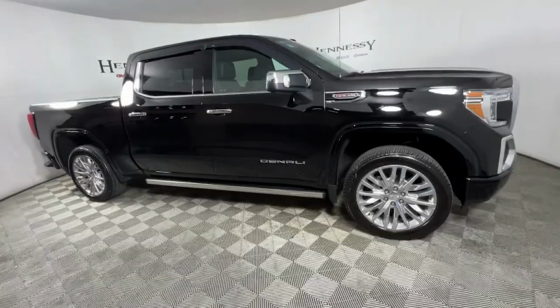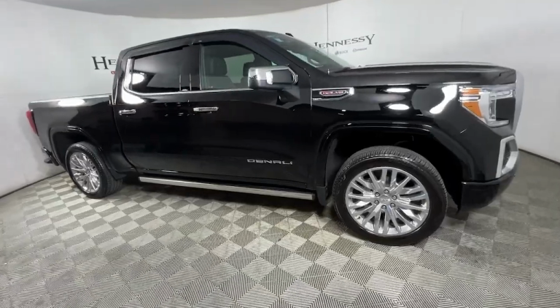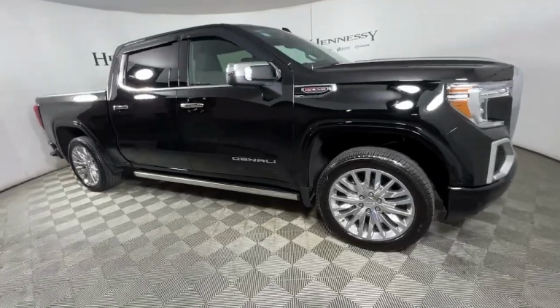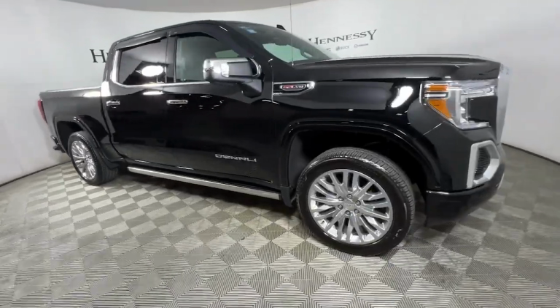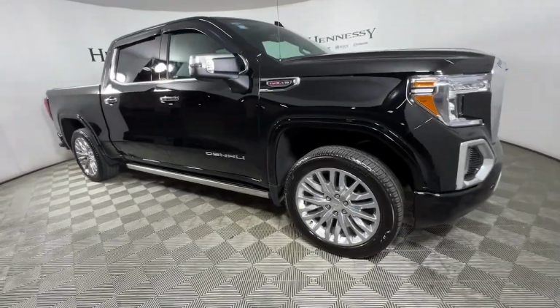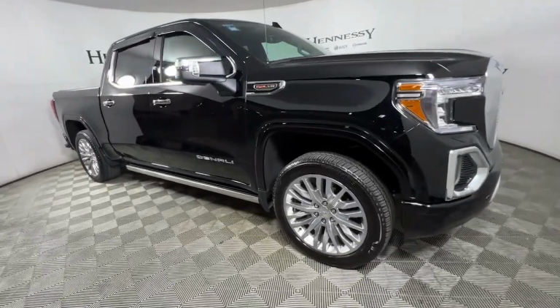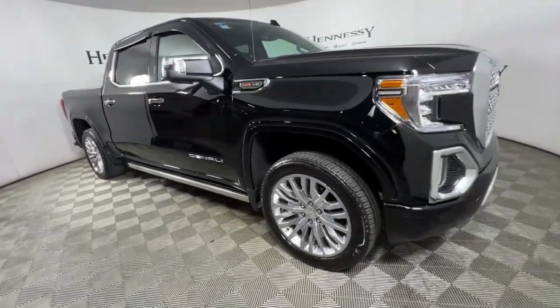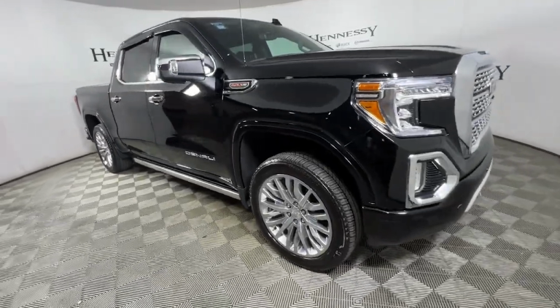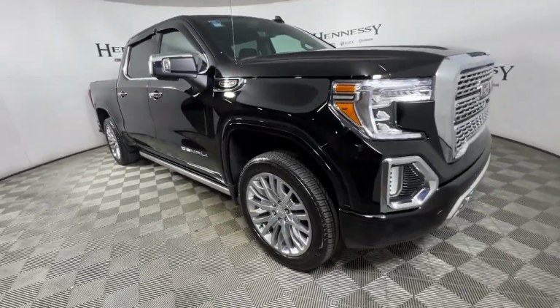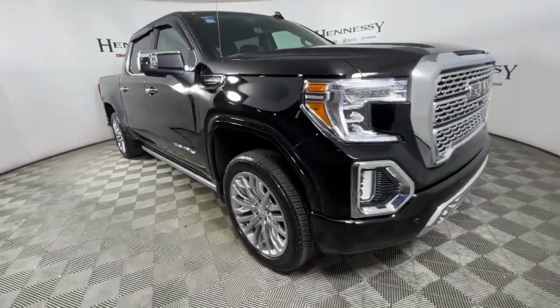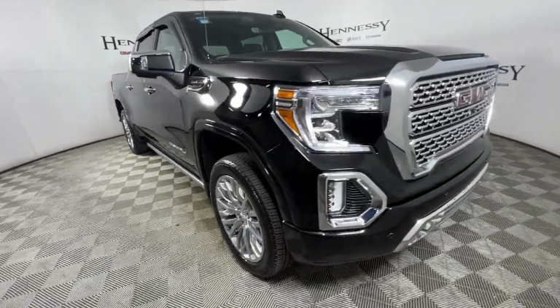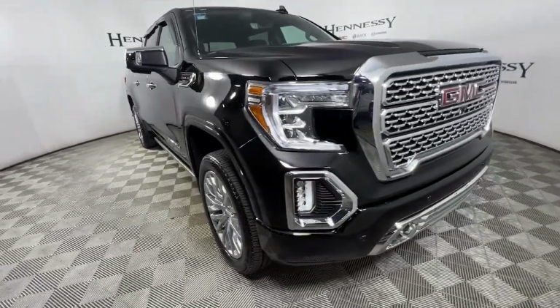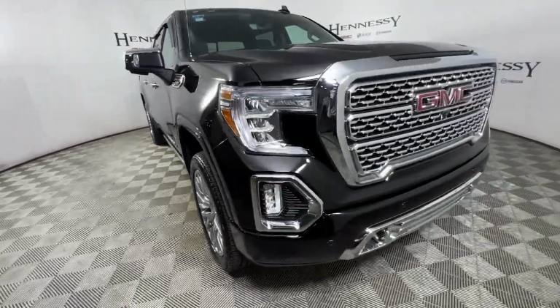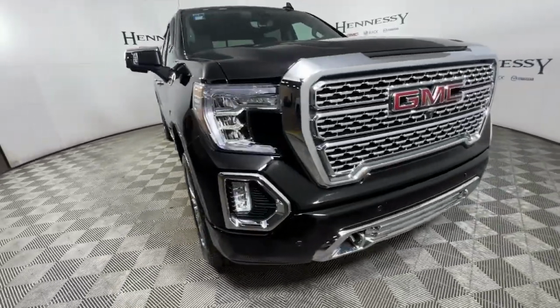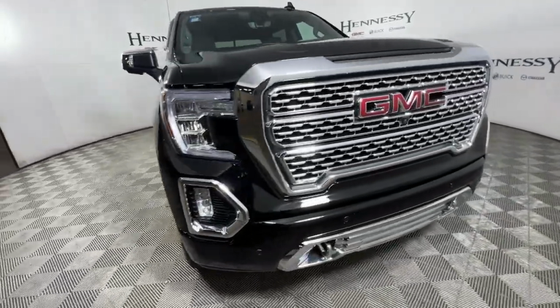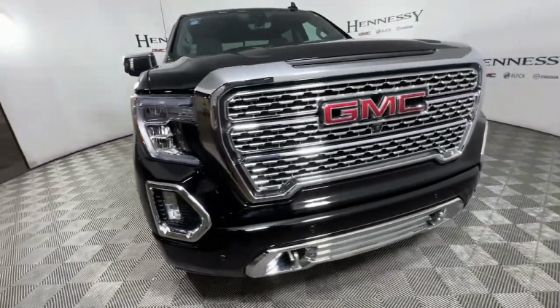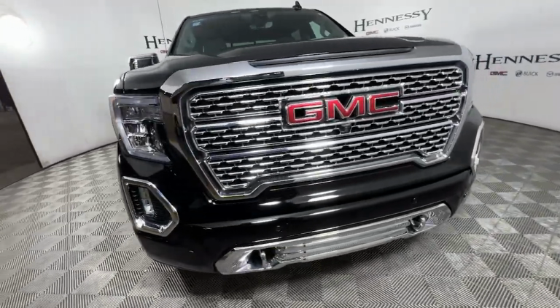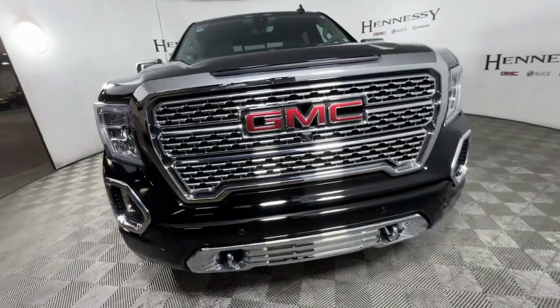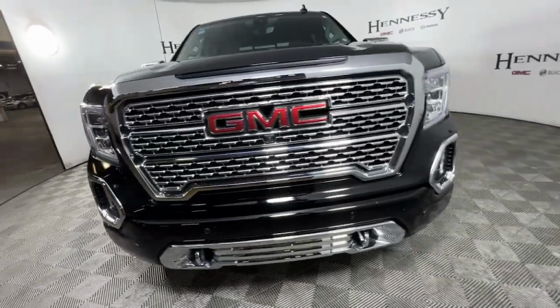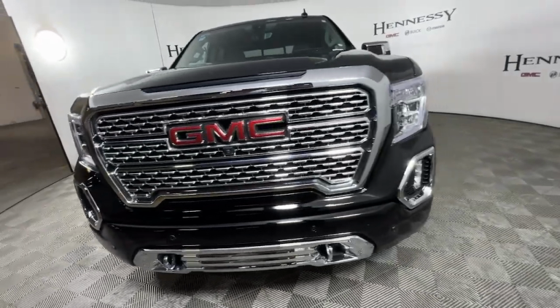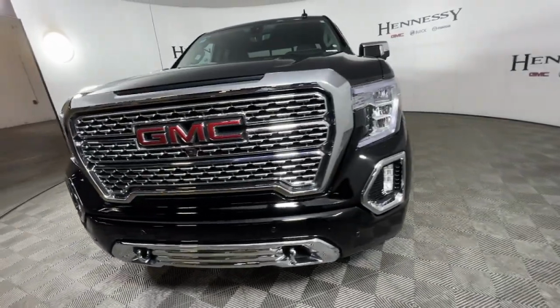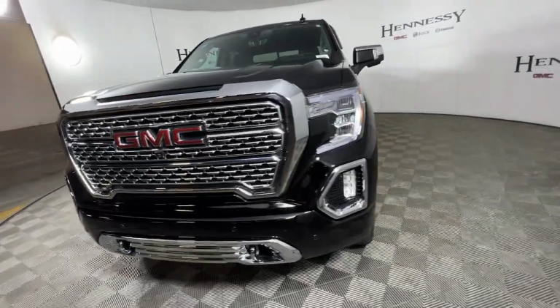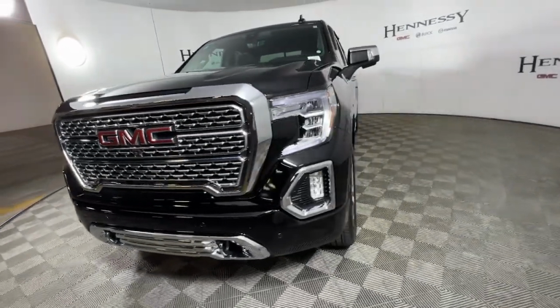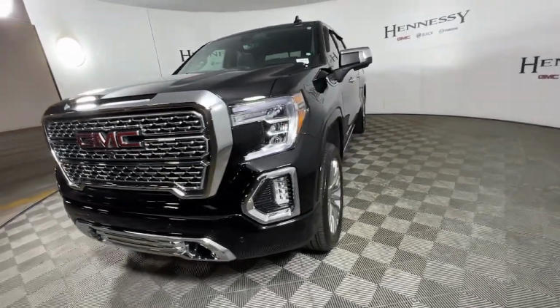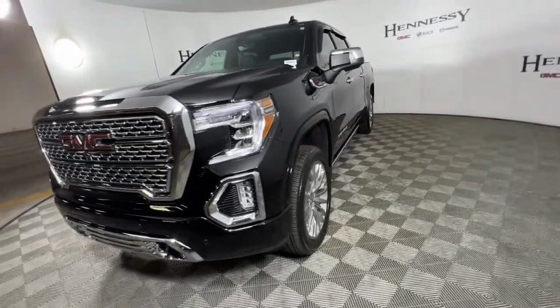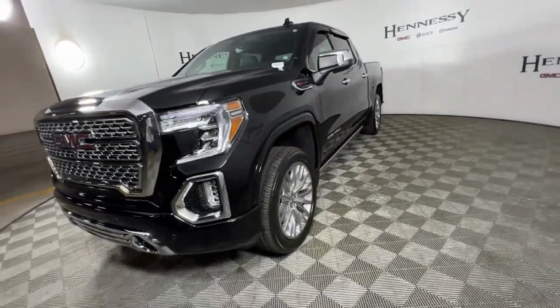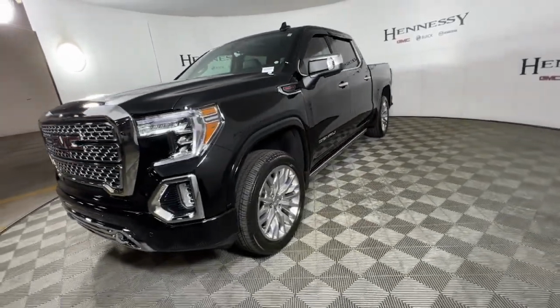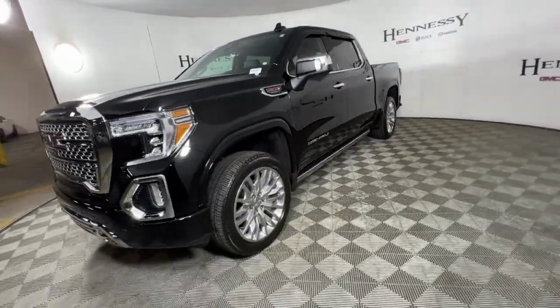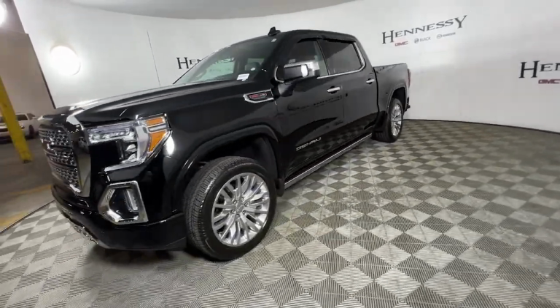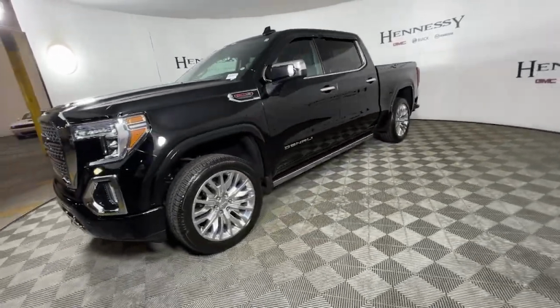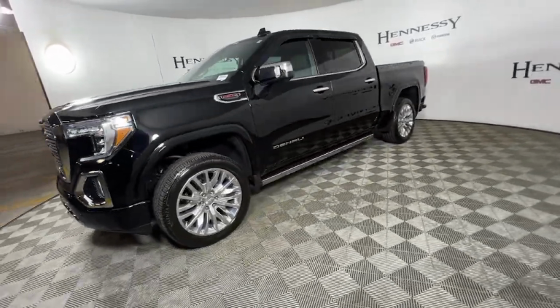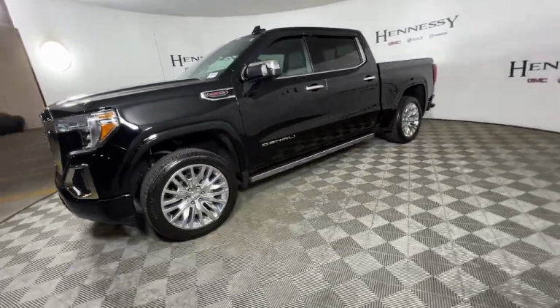Get into a car with value. 2019 GMC Sierra, with less than 20,000 miles on the odometer — this vehicle provides excellent value.